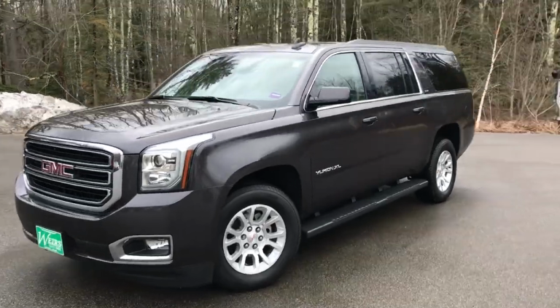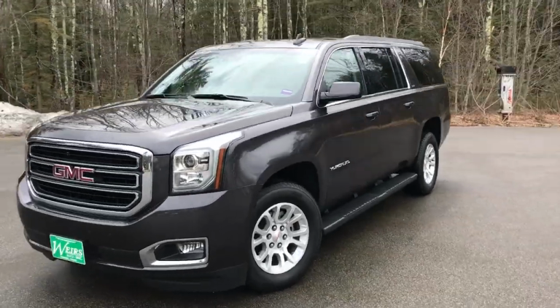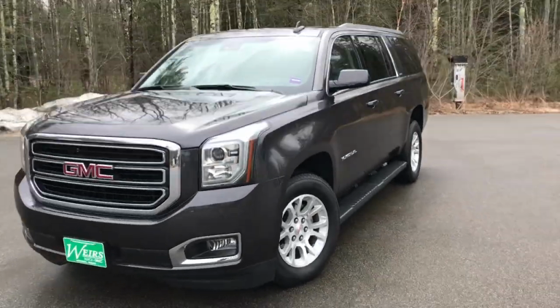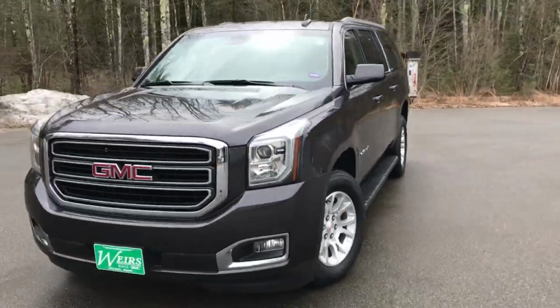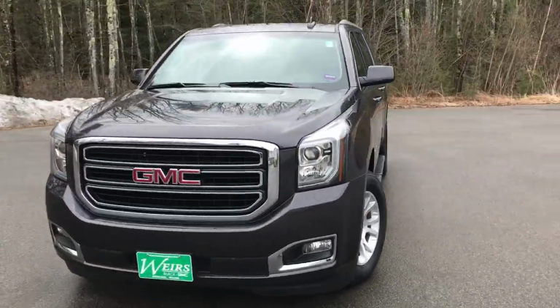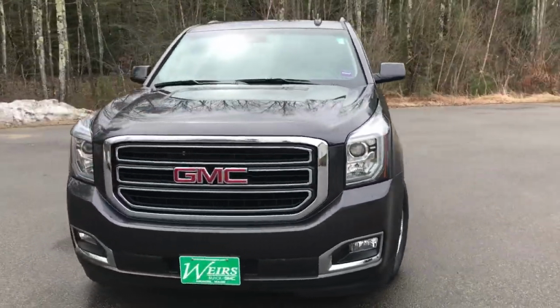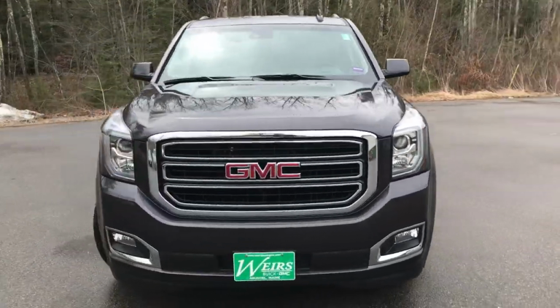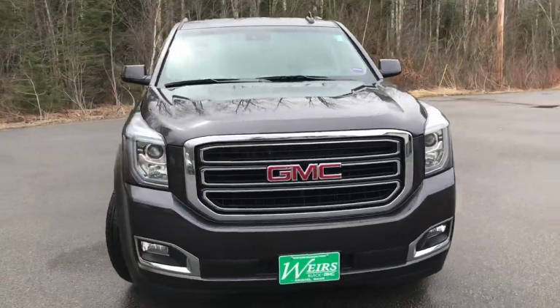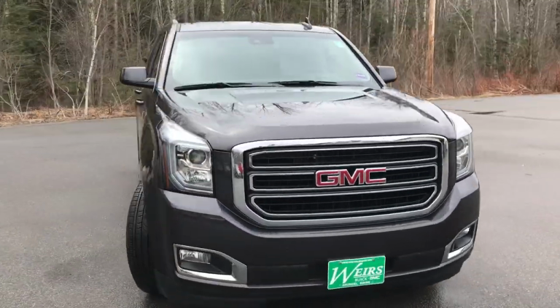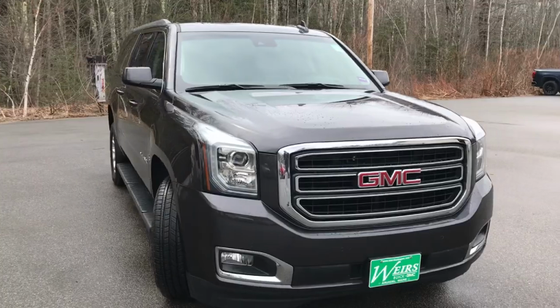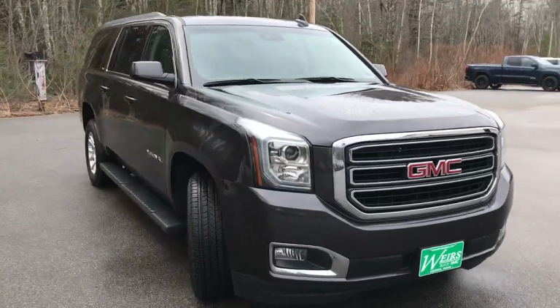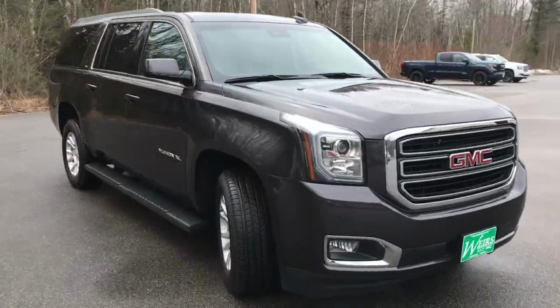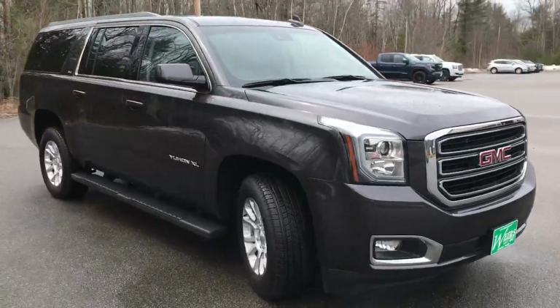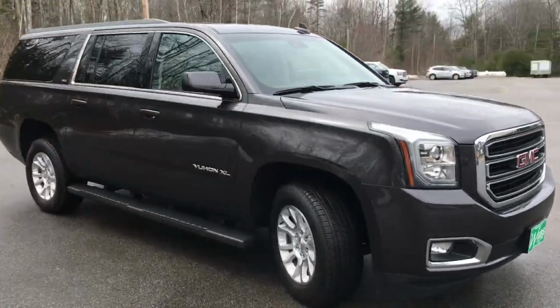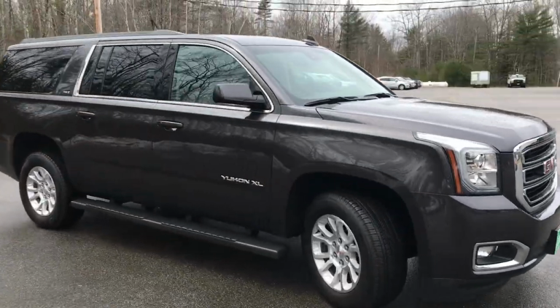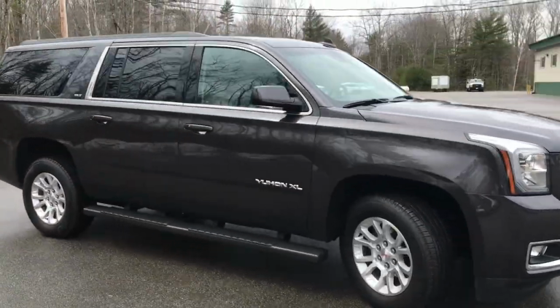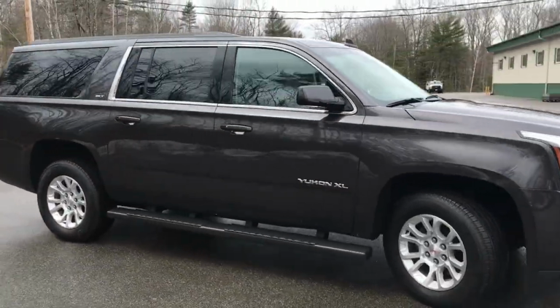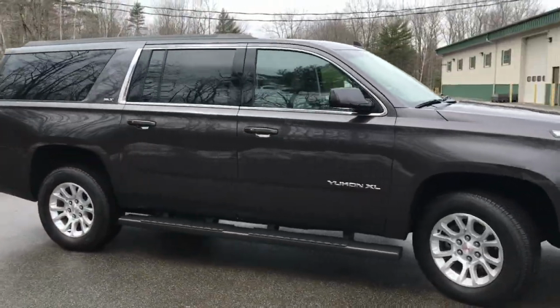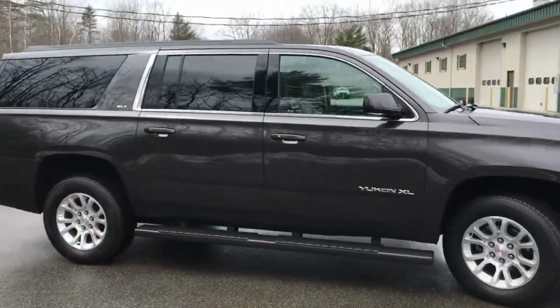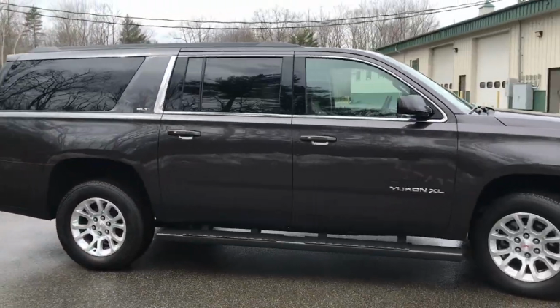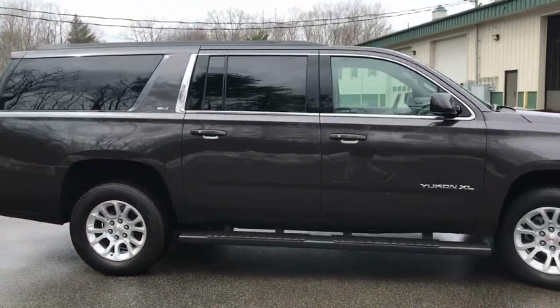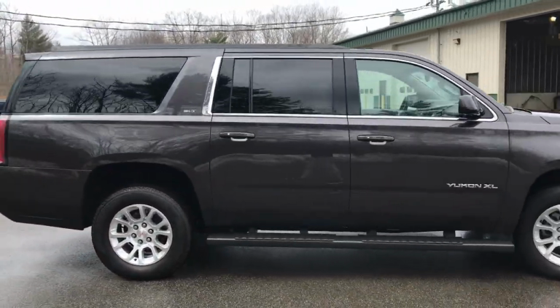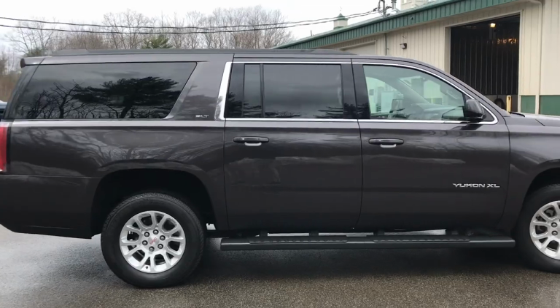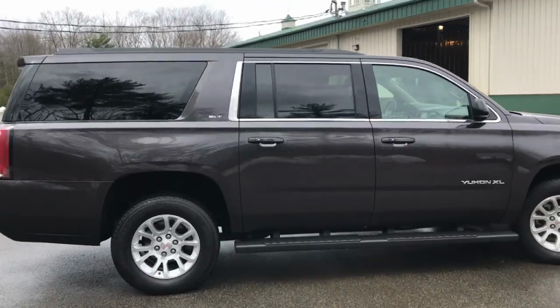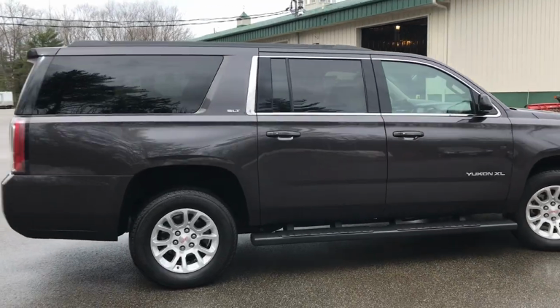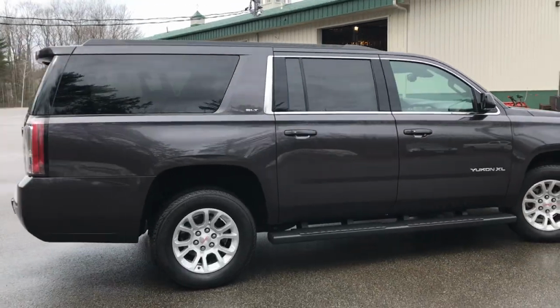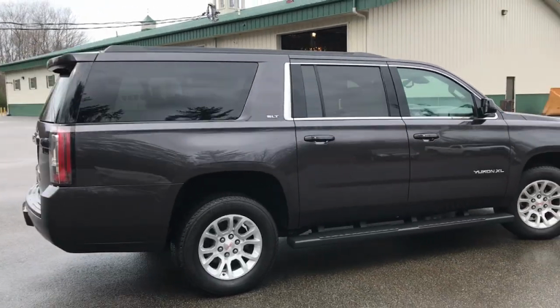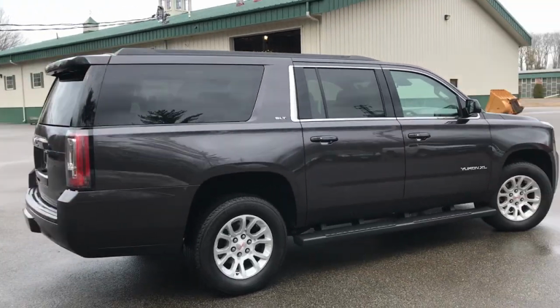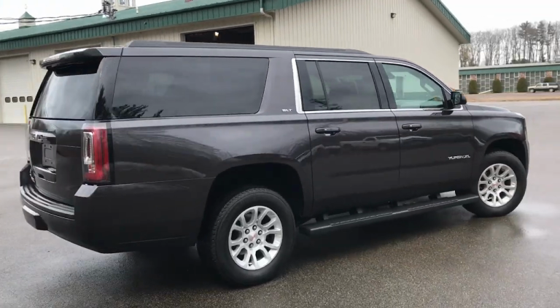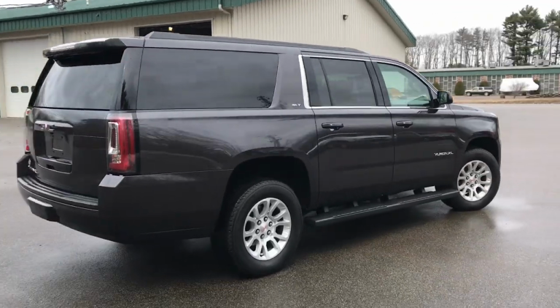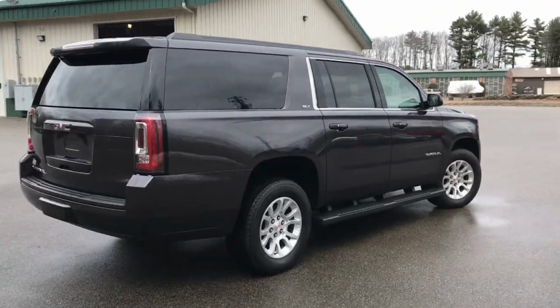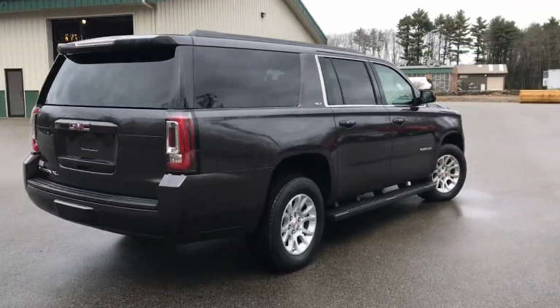Good afternoon. I'm down here at Weir's Buick GMC Route 1 in Arundel, Maine. I just wanted to take a quick minute to show you this 2018 GMC Yukon XL SLT four-wheel drive that we have here at the dealership.